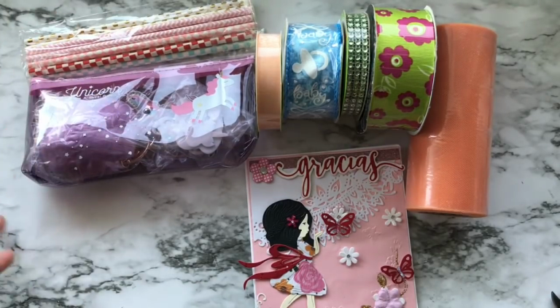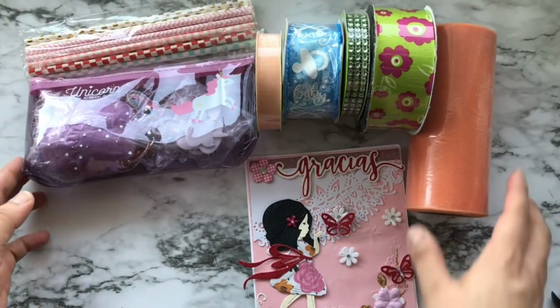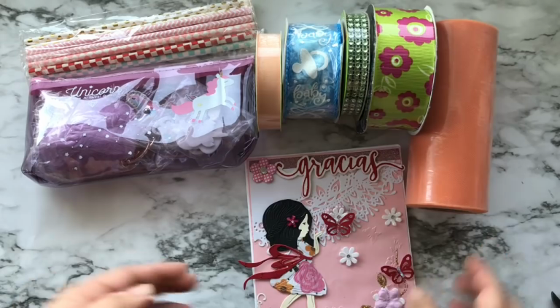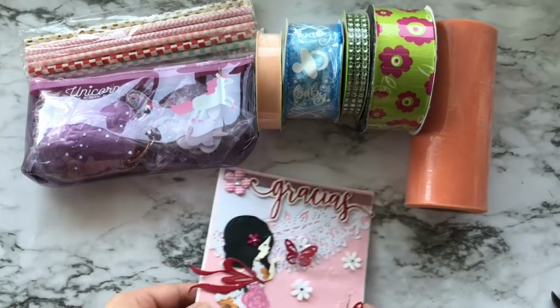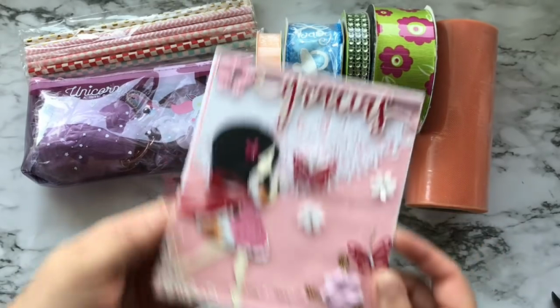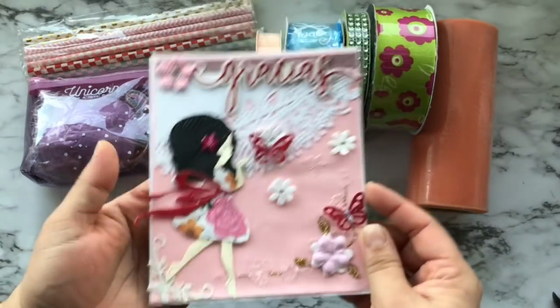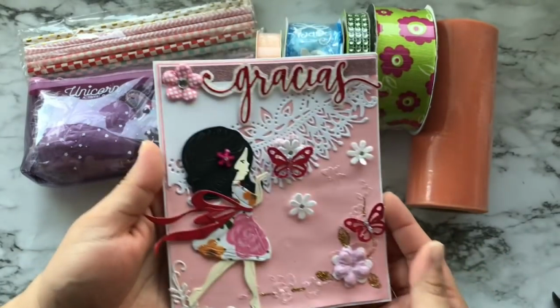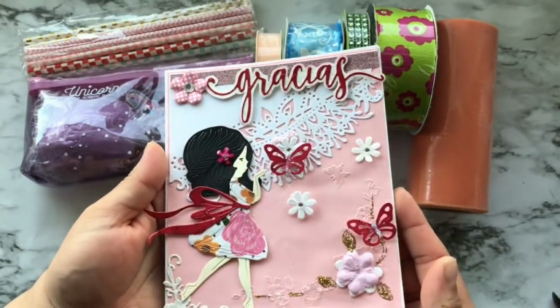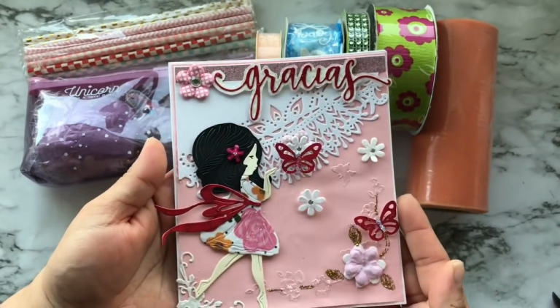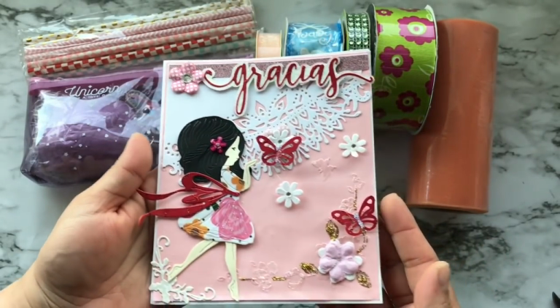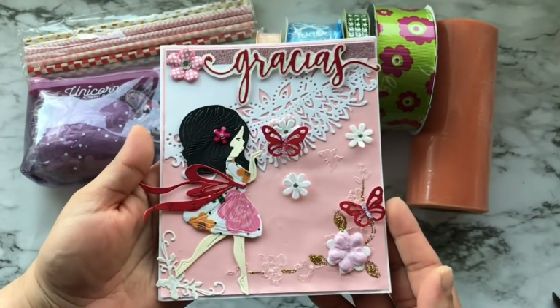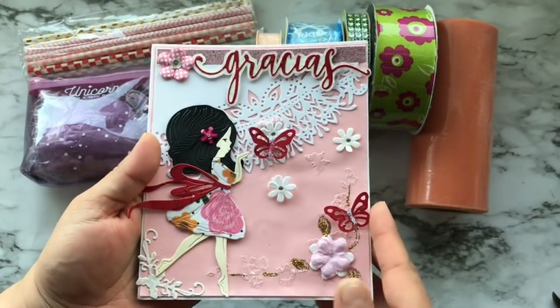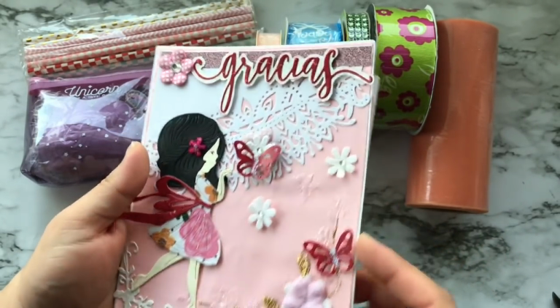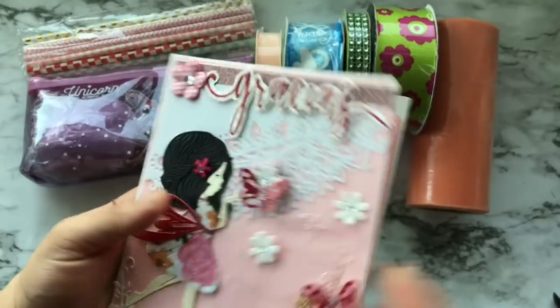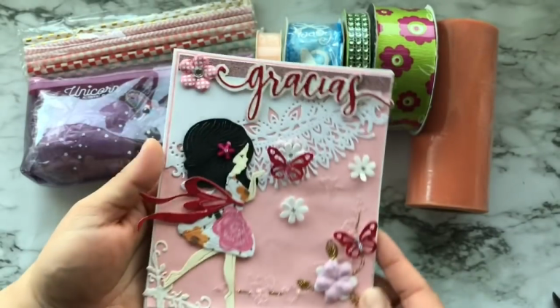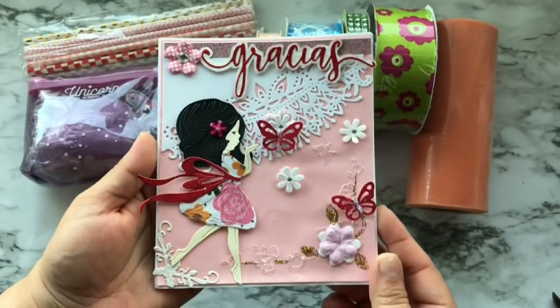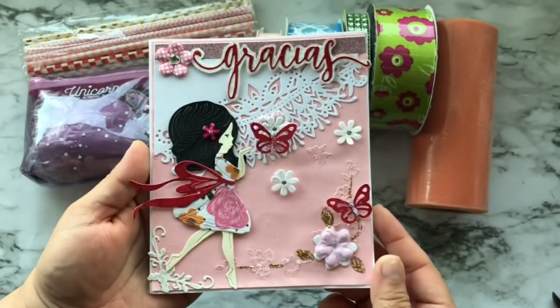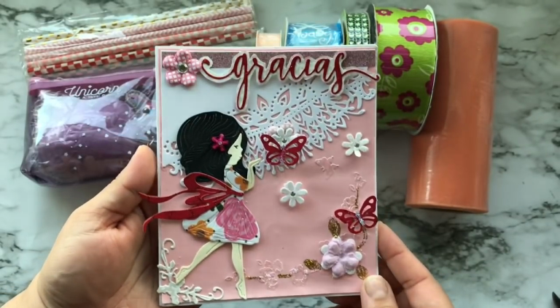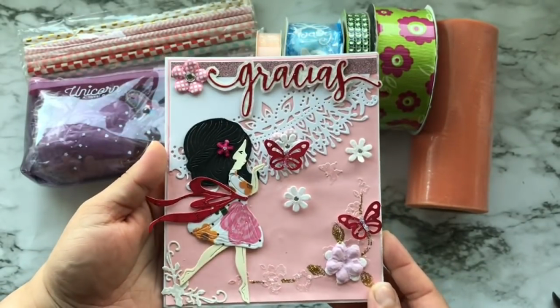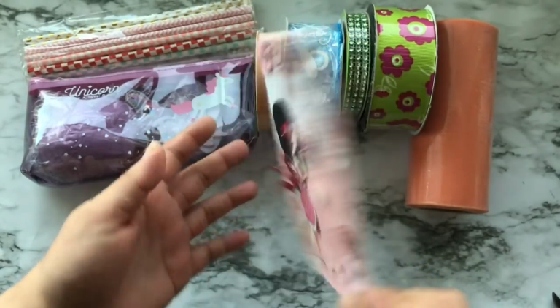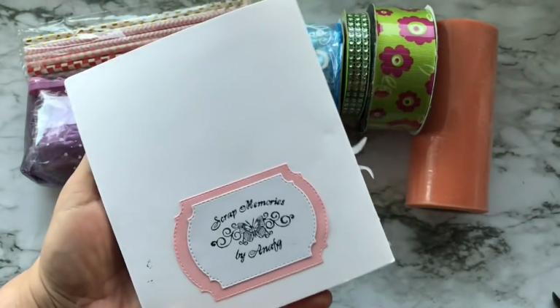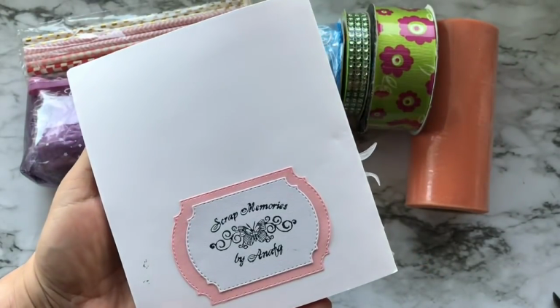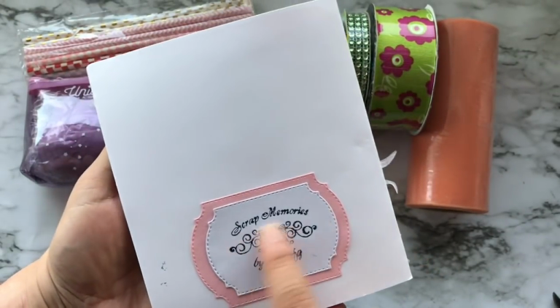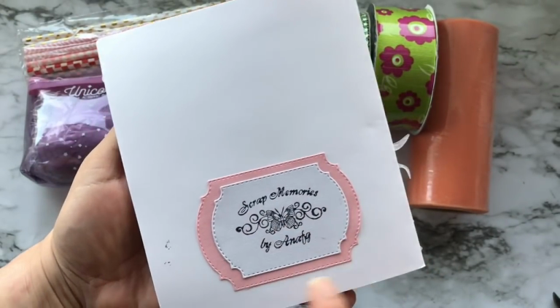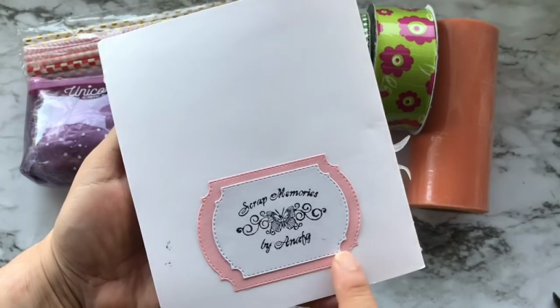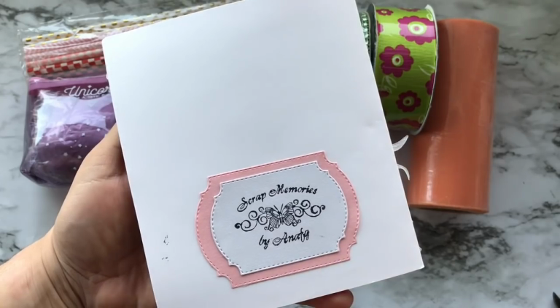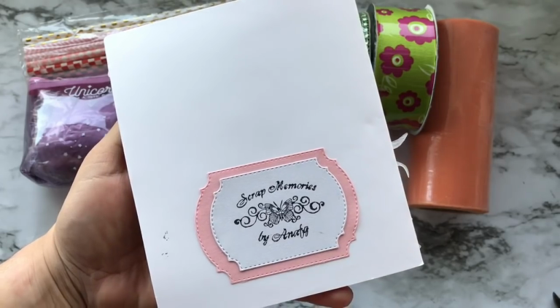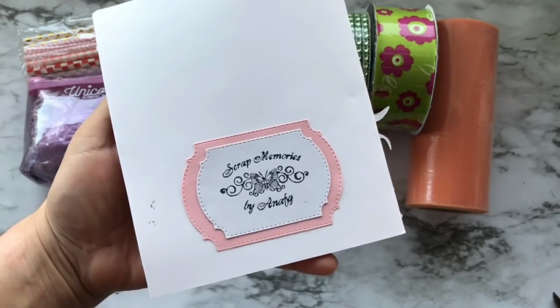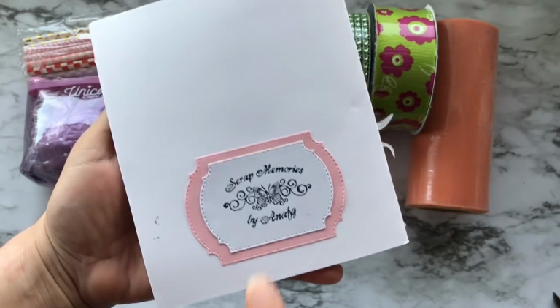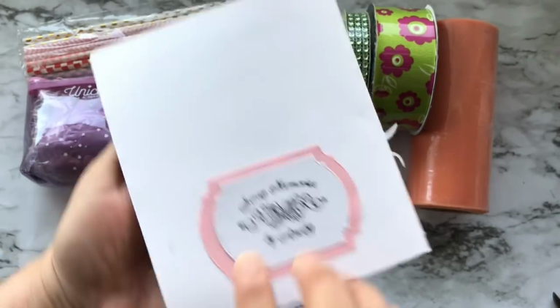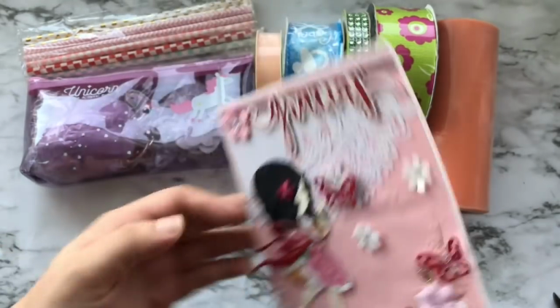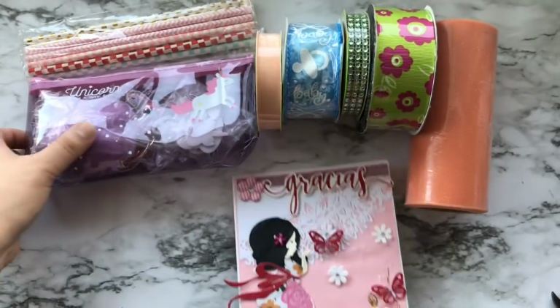This beautiful card was on top of the box, created by her, and she has a message for me inside. Her YouTube channel is Scrap Memories by Anna FG.